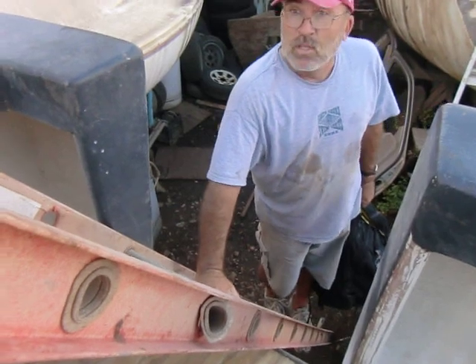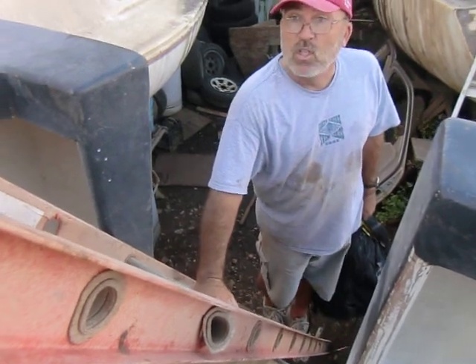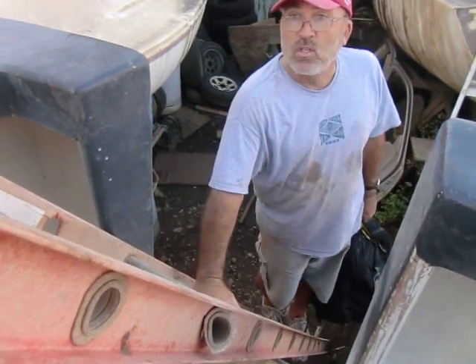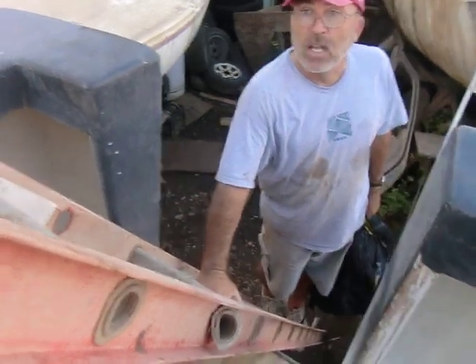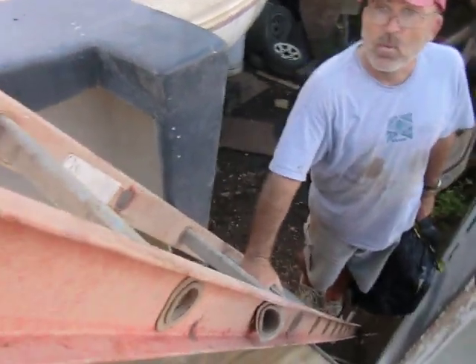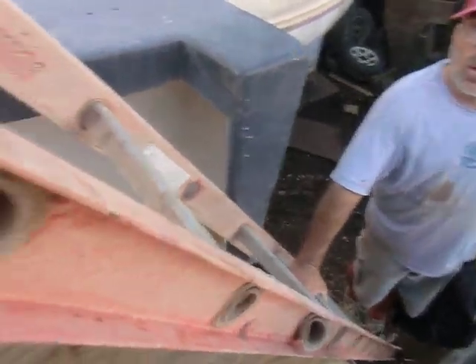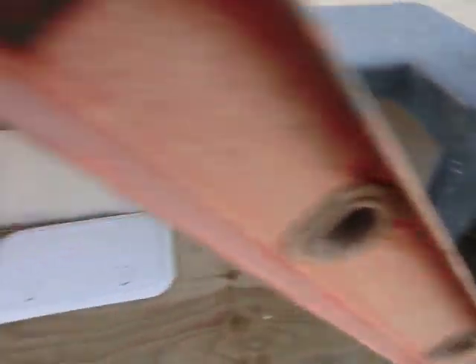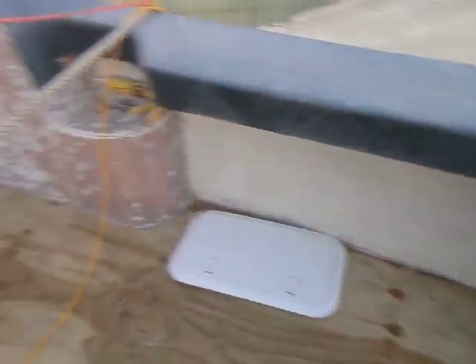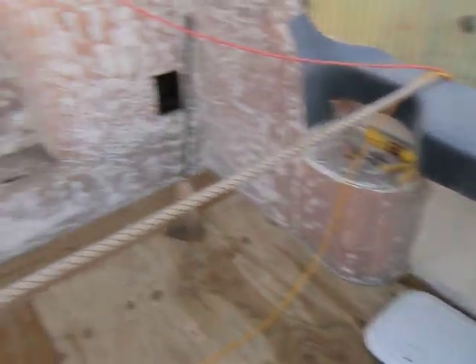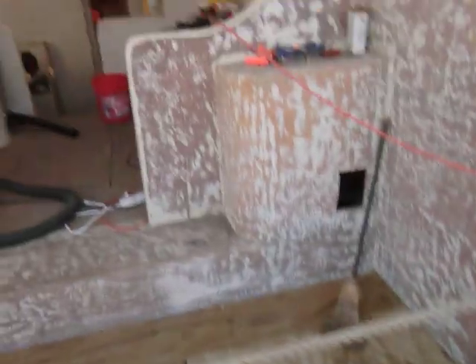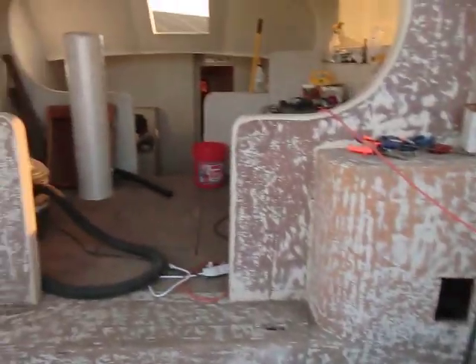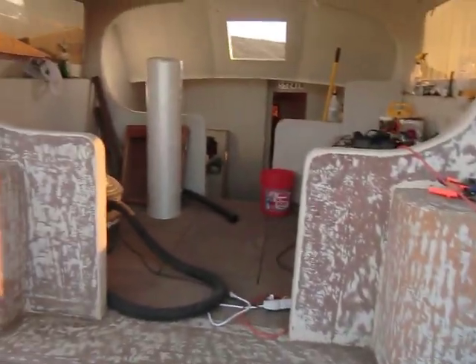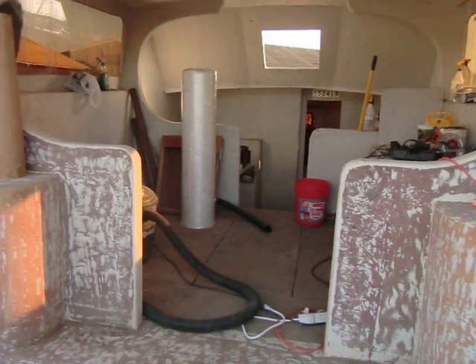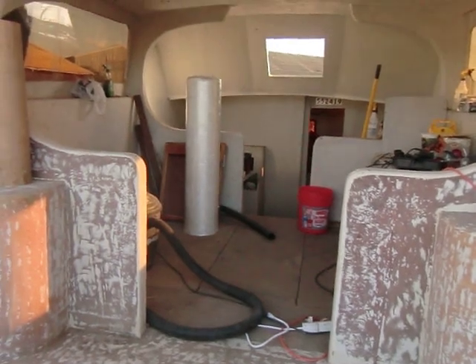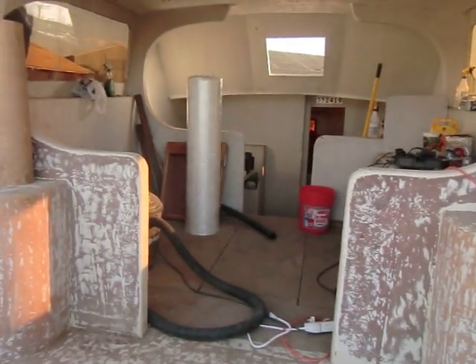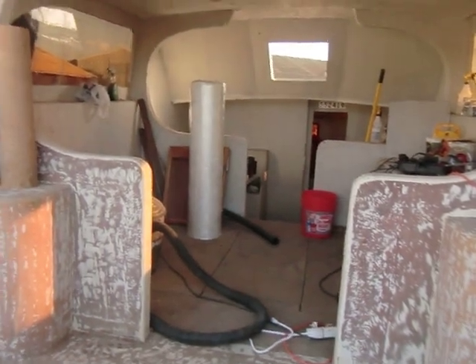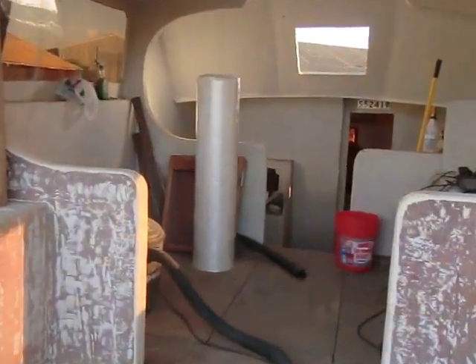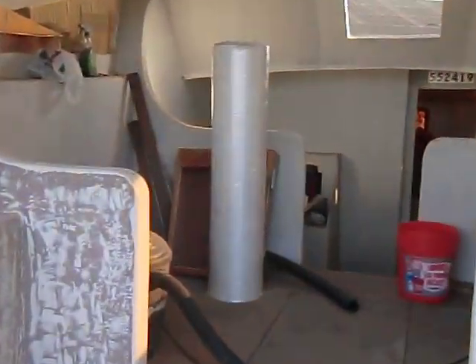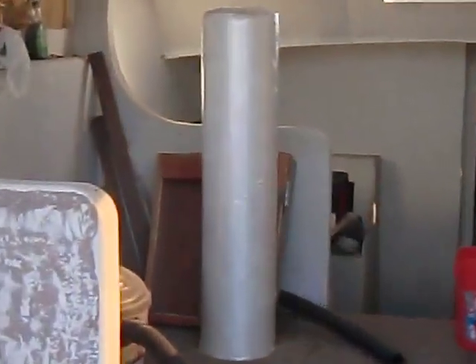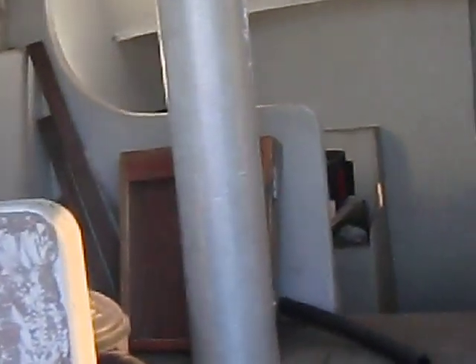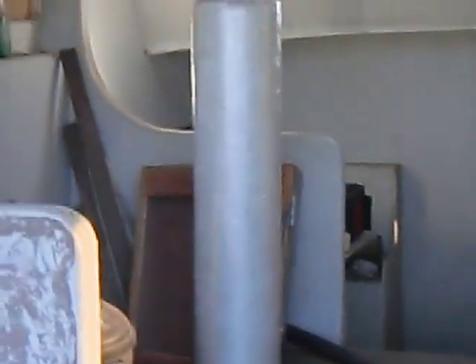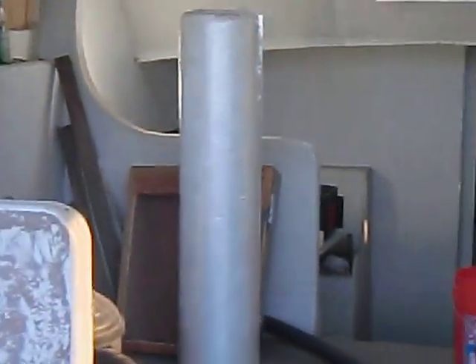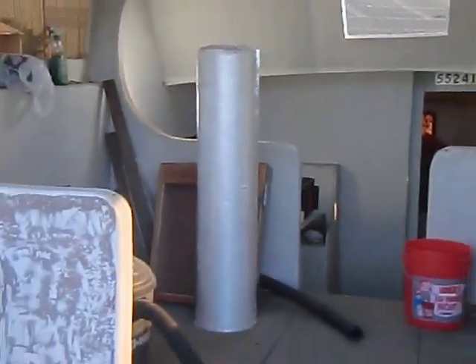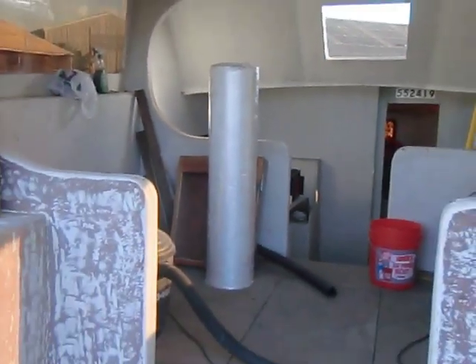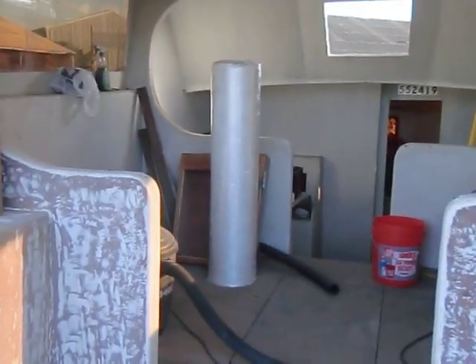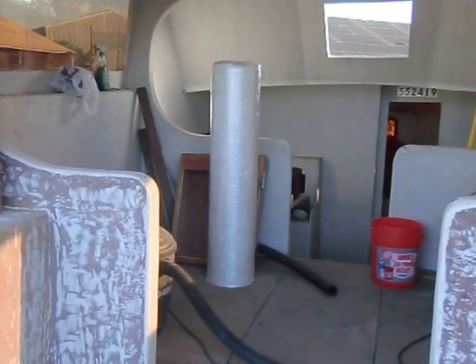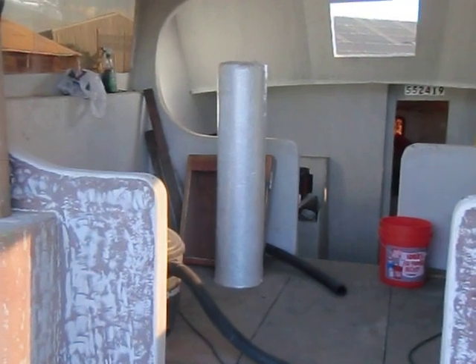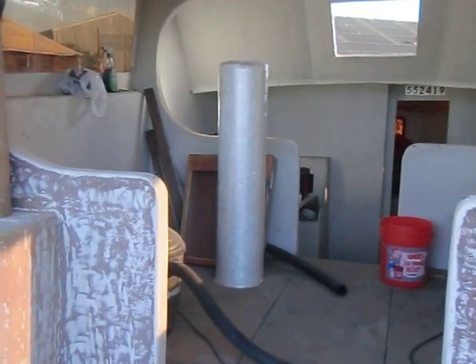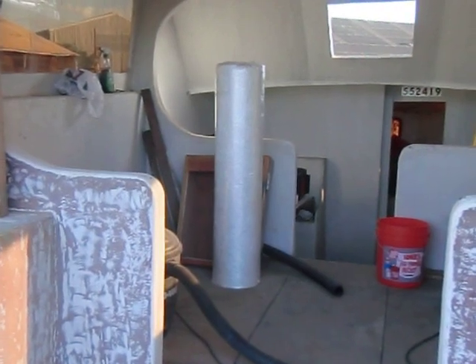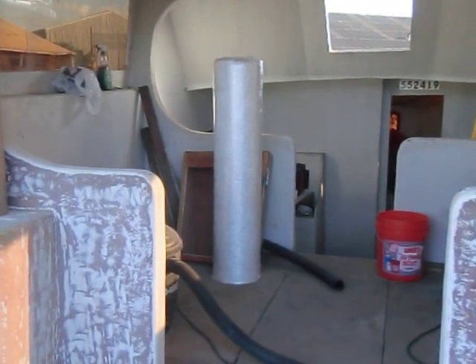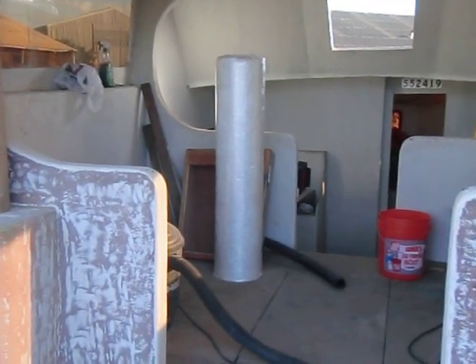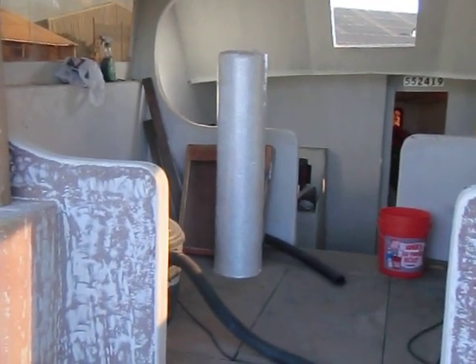Did you show them the glass? Show them the big roll of fiberglass we got in the boat. Big roll of fiberglass. And how much was that? That was $325.